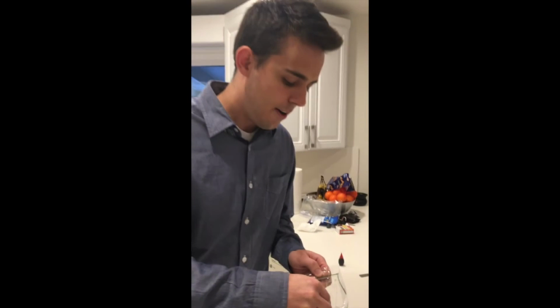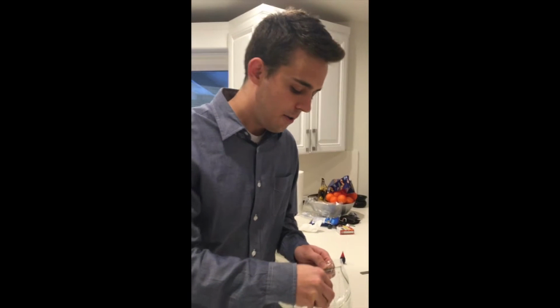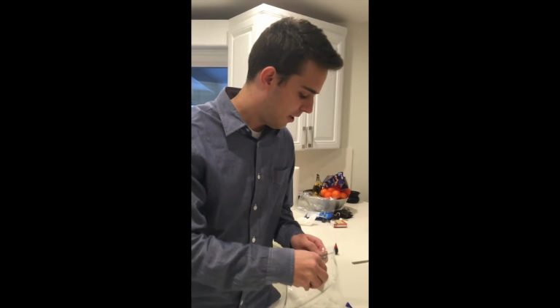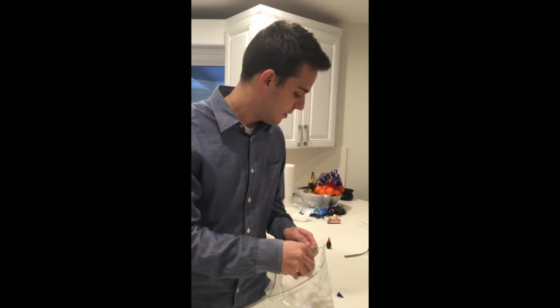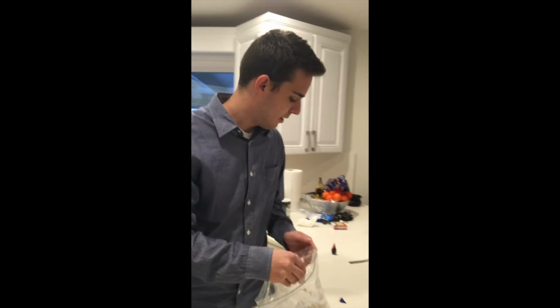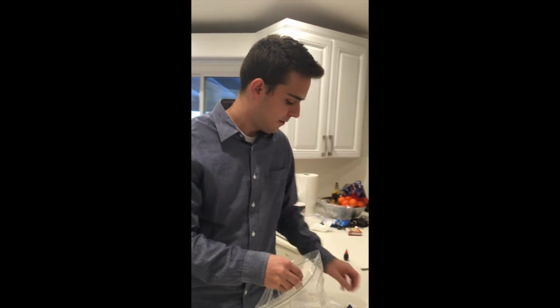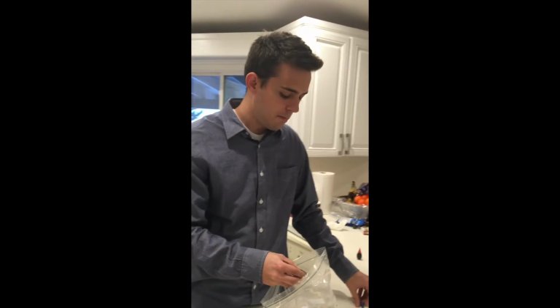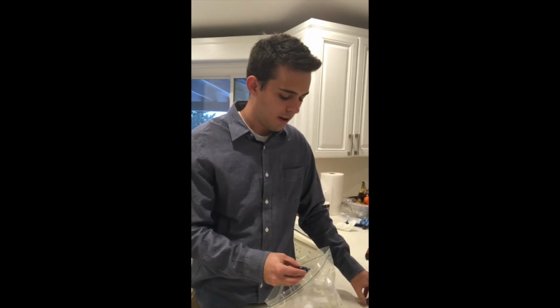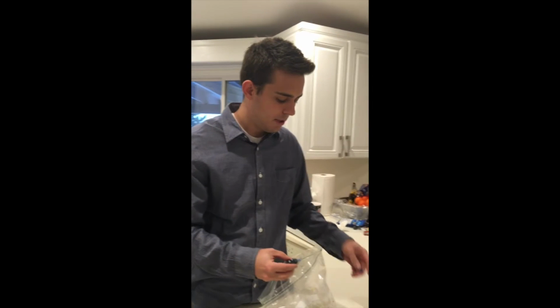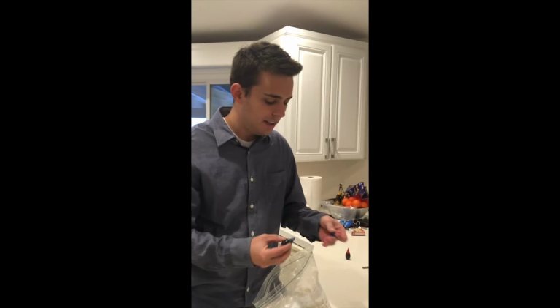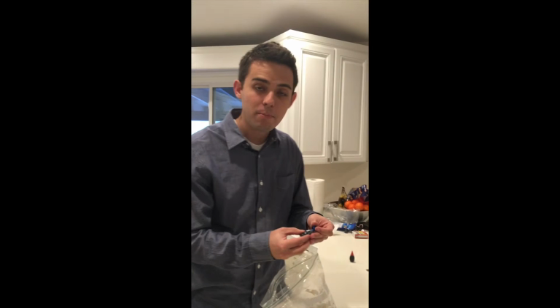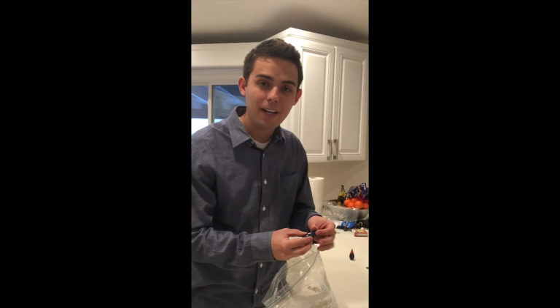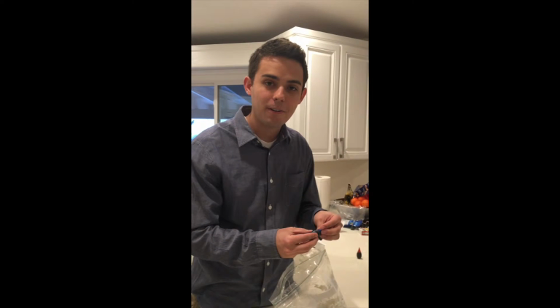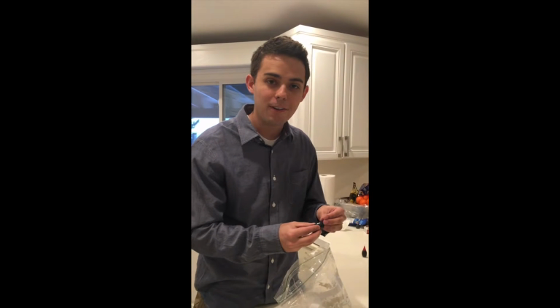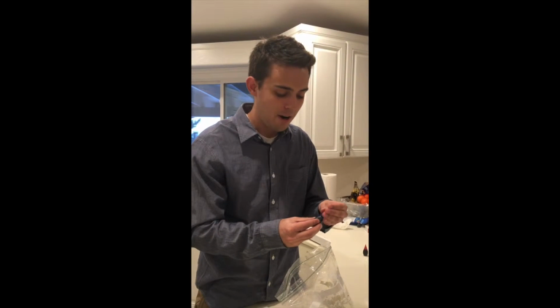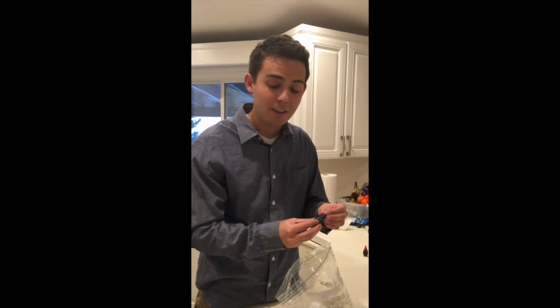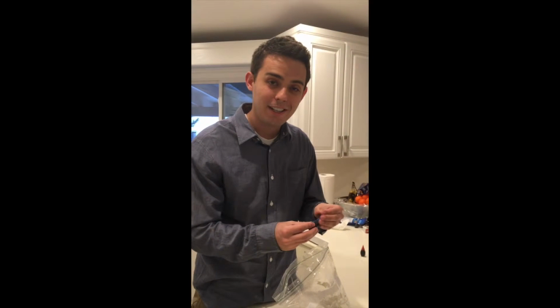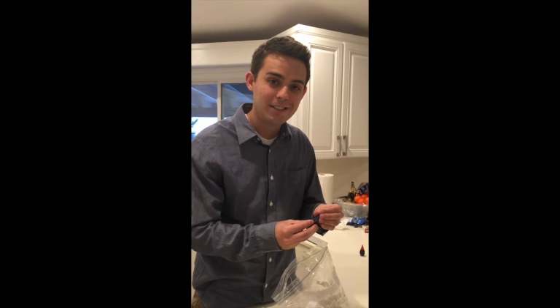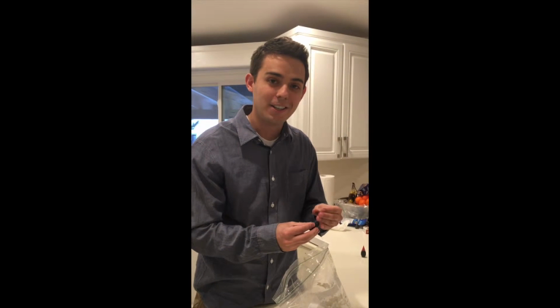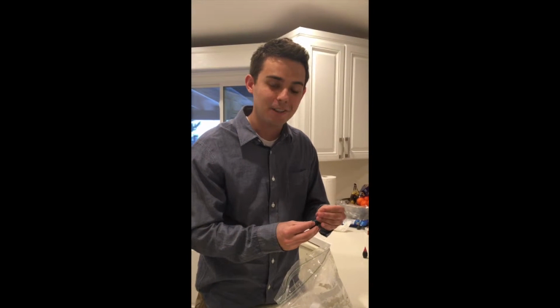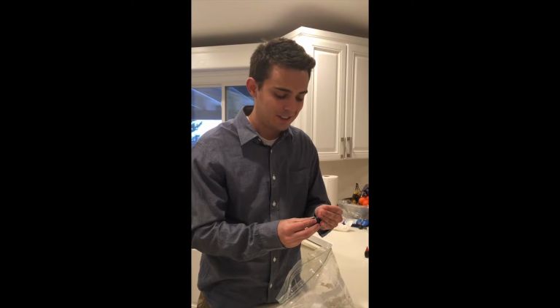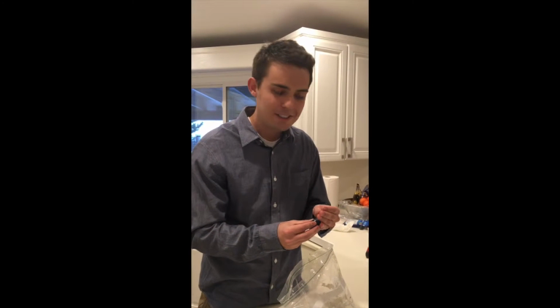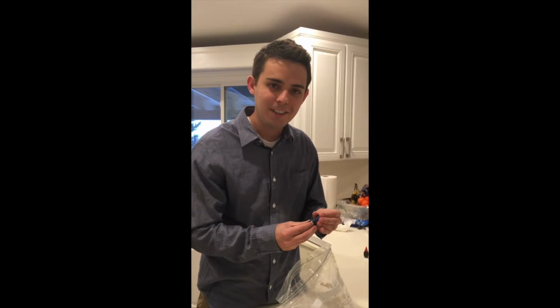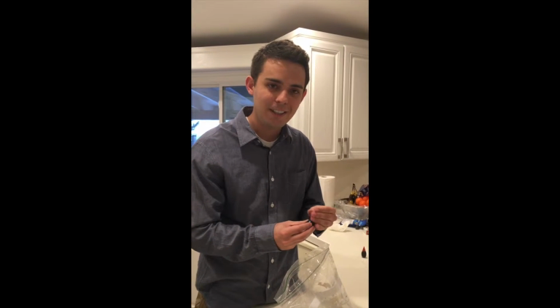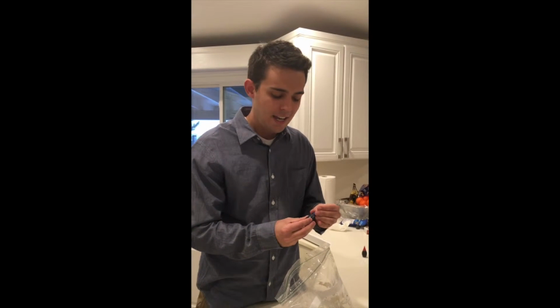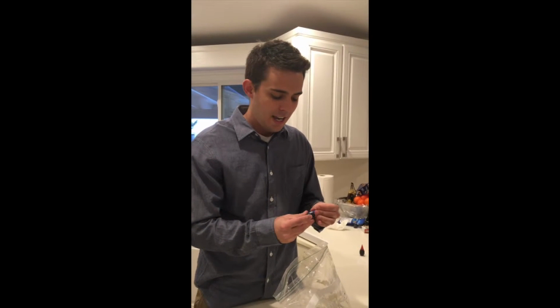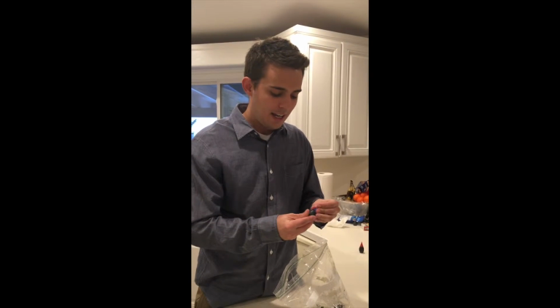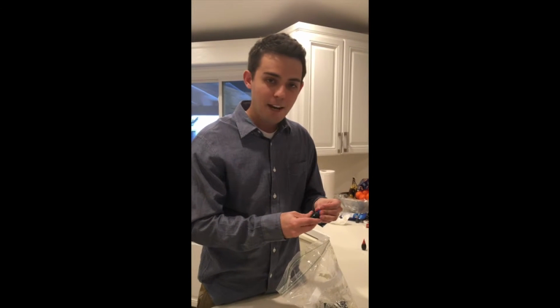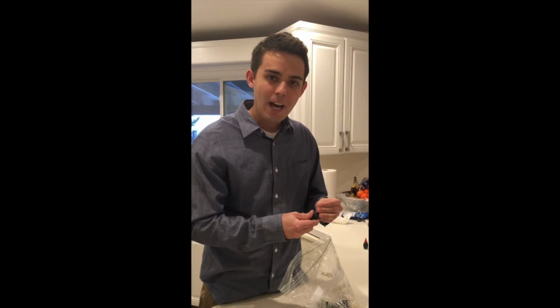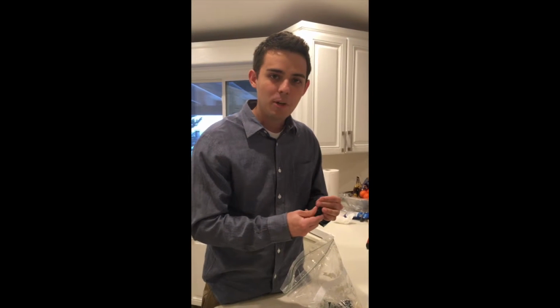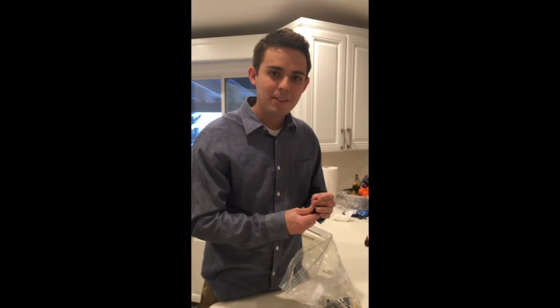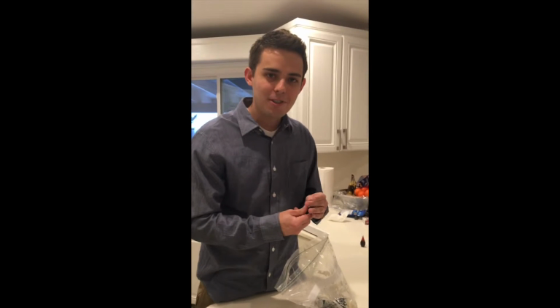Now here comes the fun part. I'm going to knead this bag for however long it takes until that color gets consistently in there, and after that we're going to make the denture.